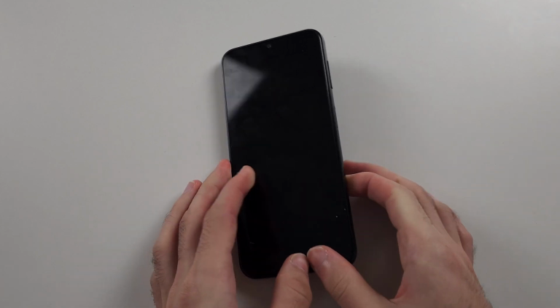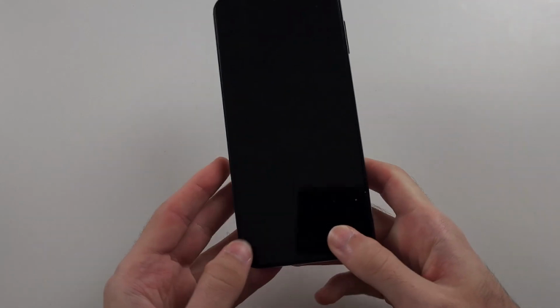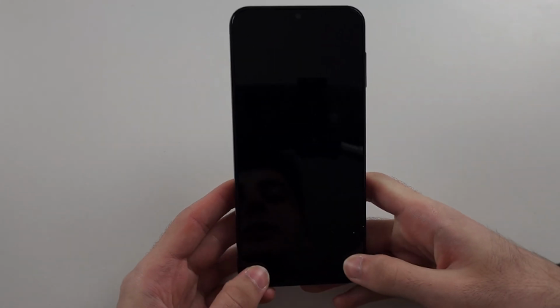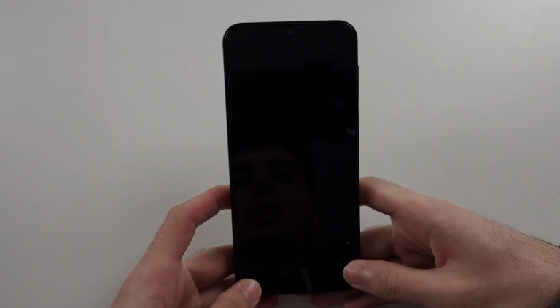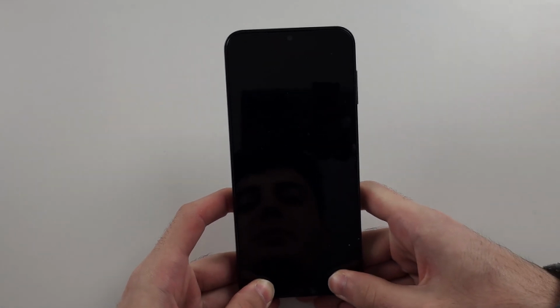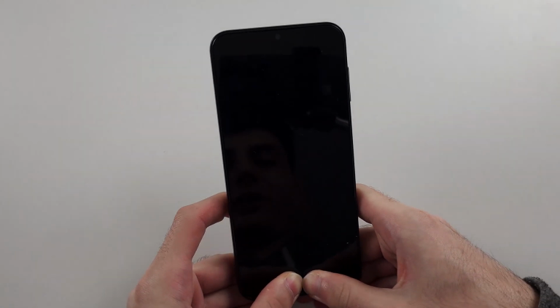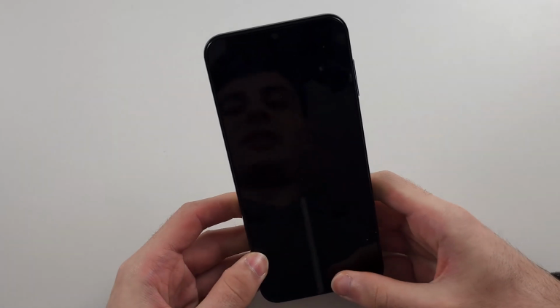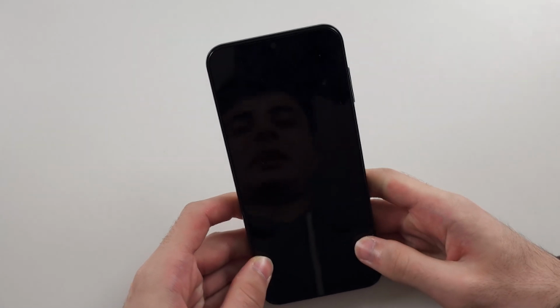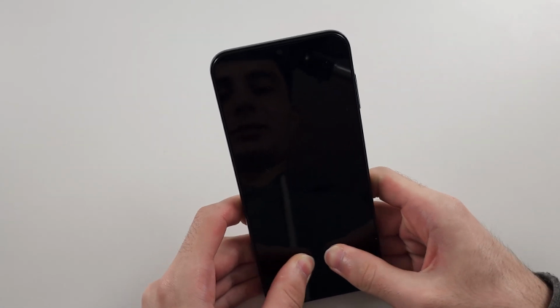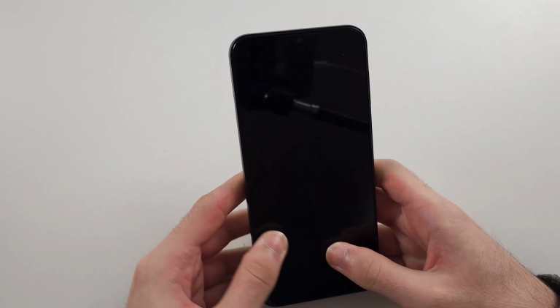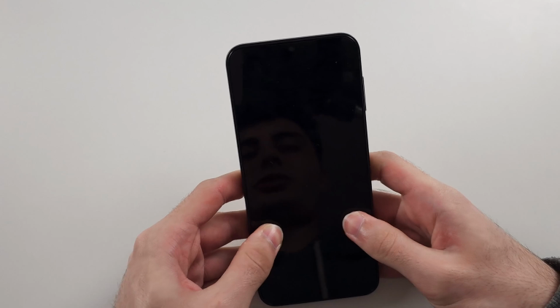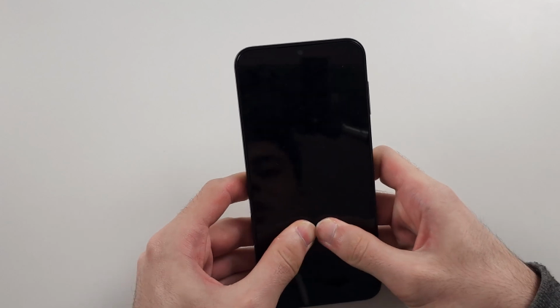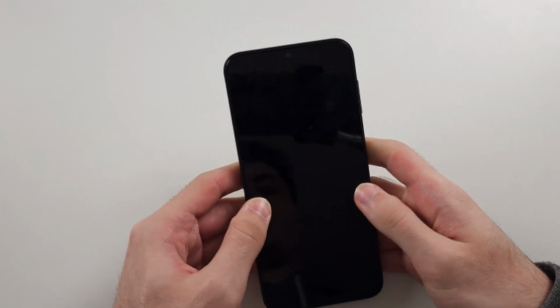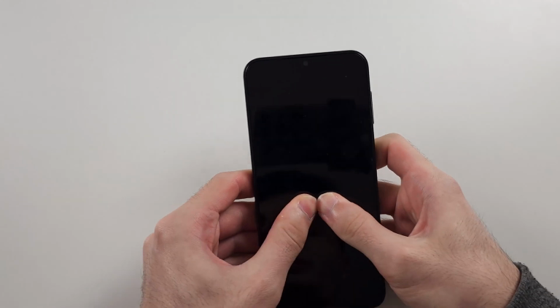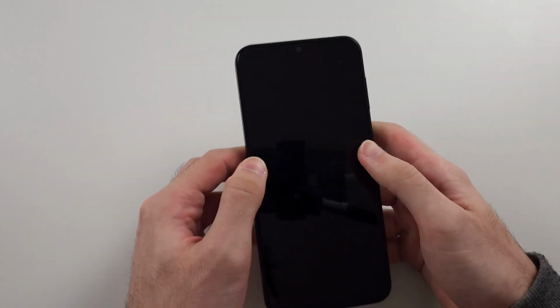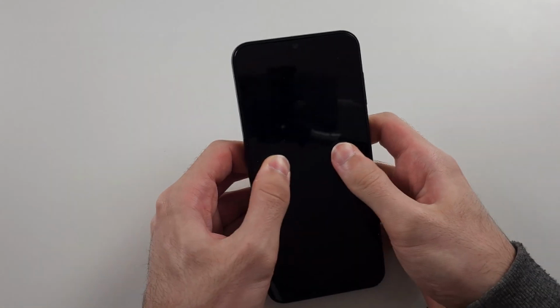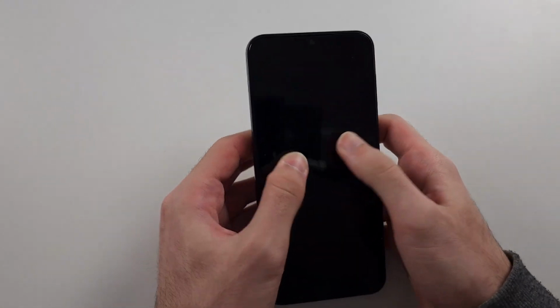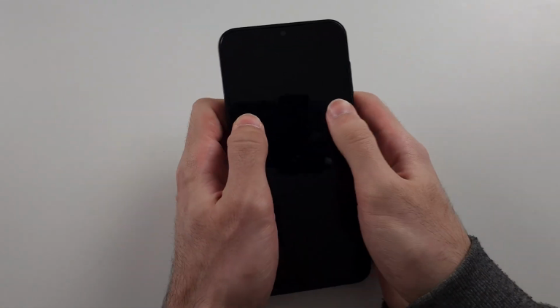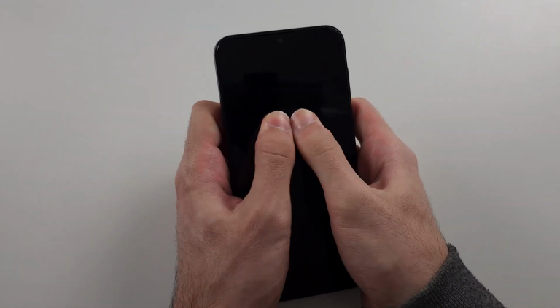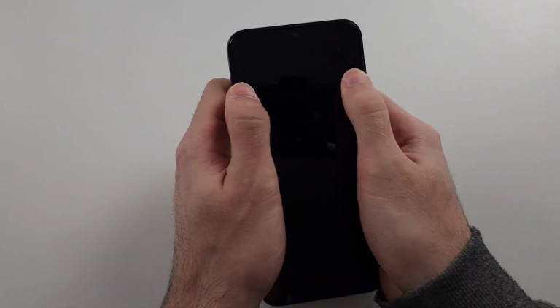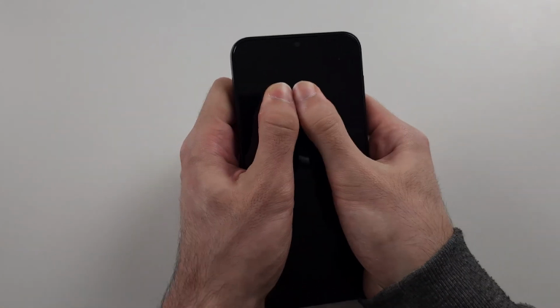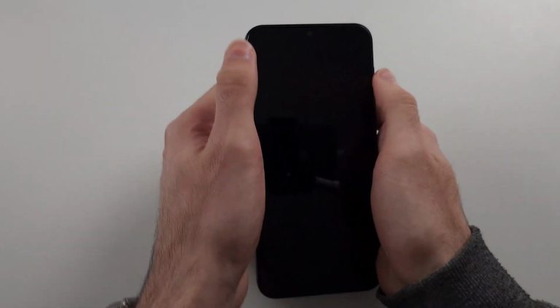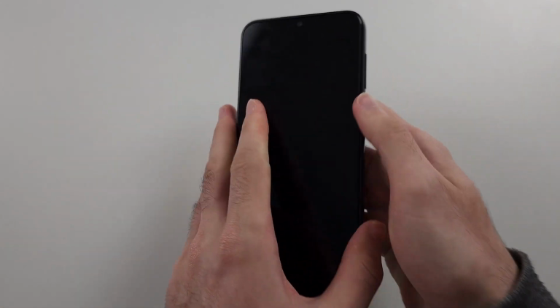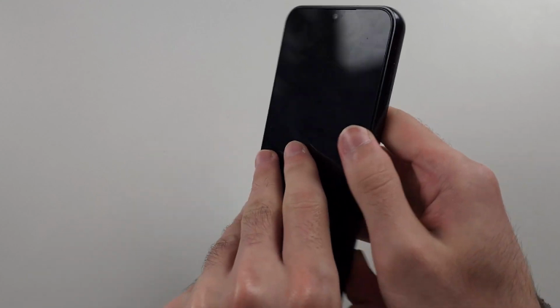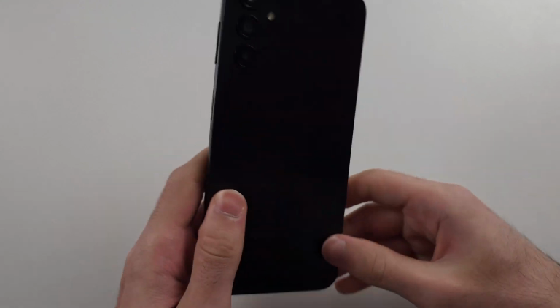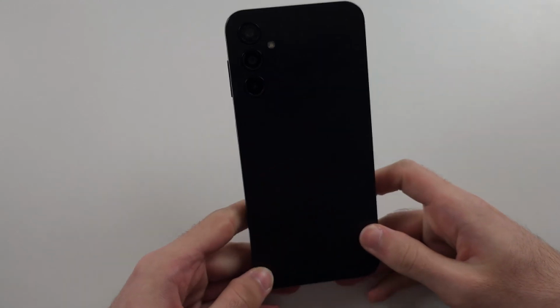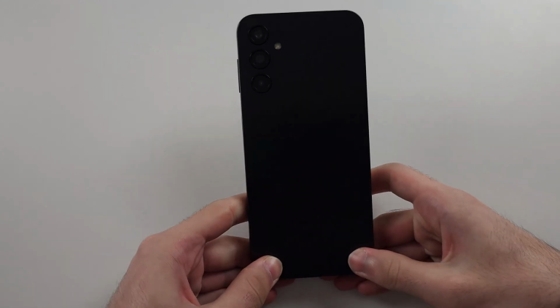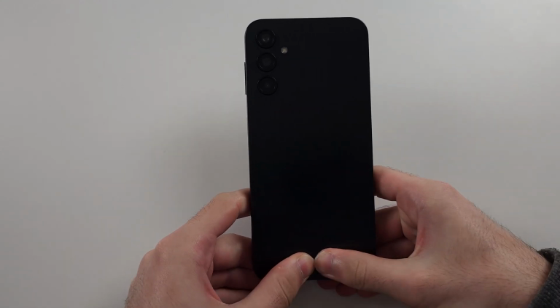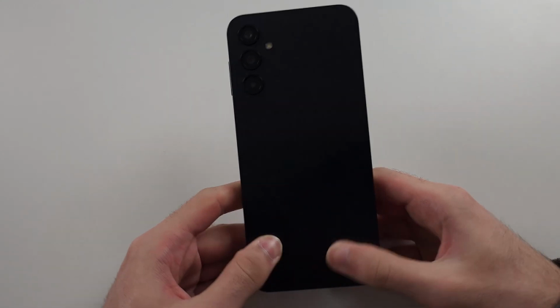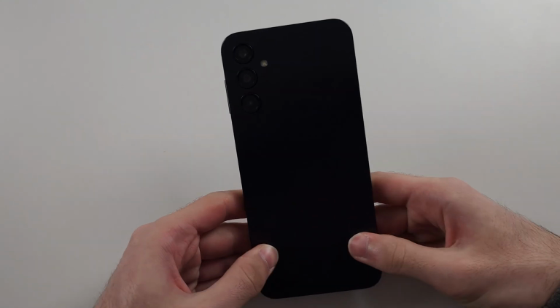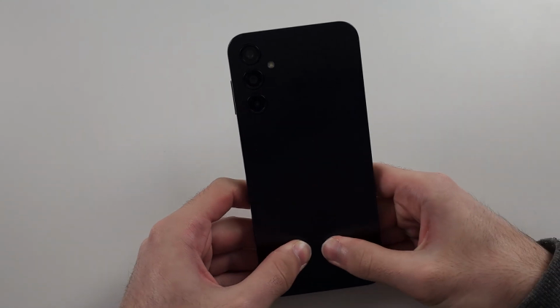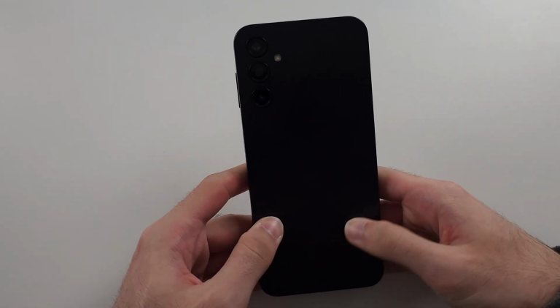Then with two thumbs, push to the center of the screen — just push, push. Give it a nice massage. Do the front, then do the same with the back, pushing as hard as possible.